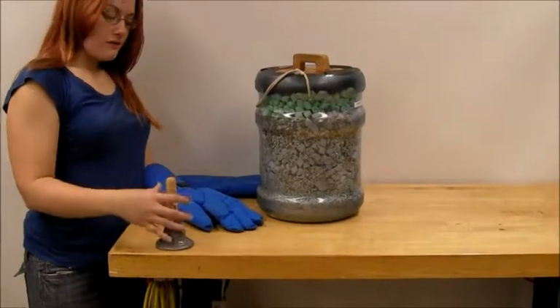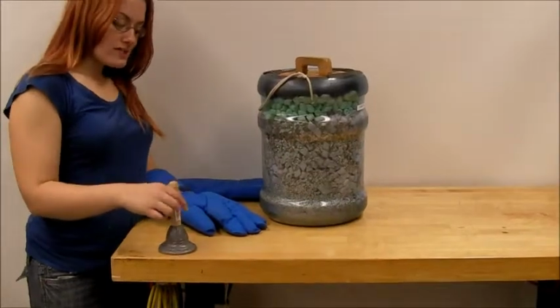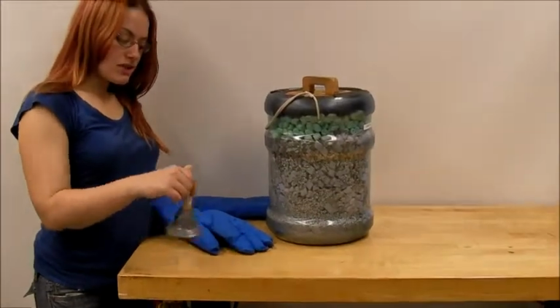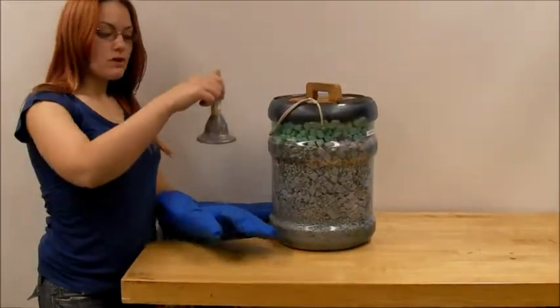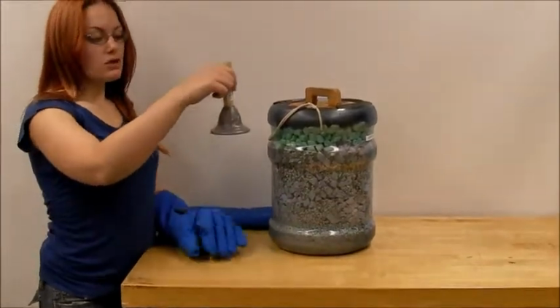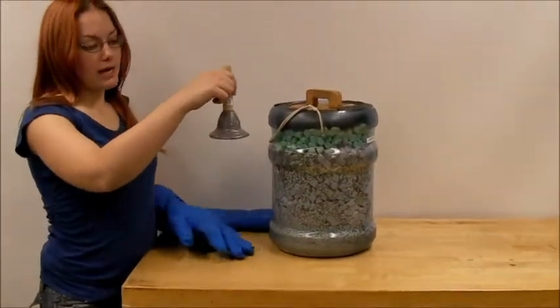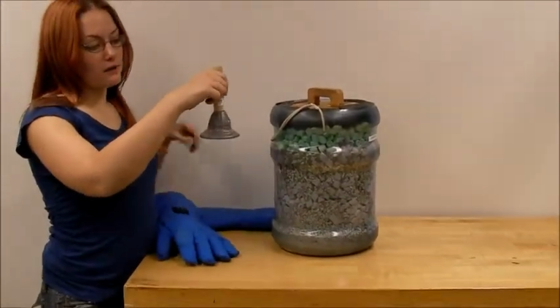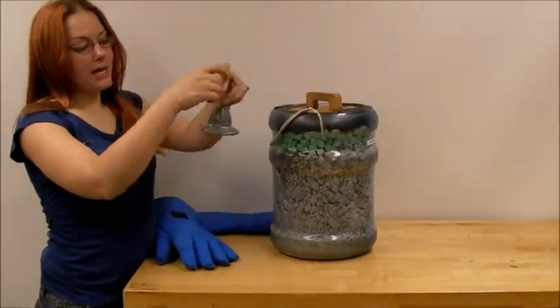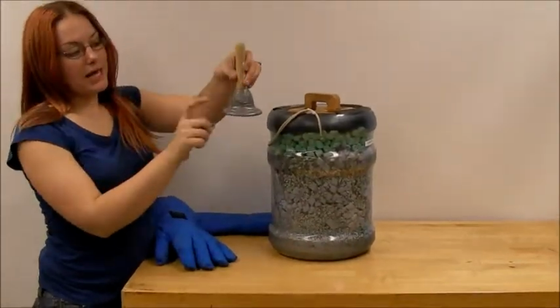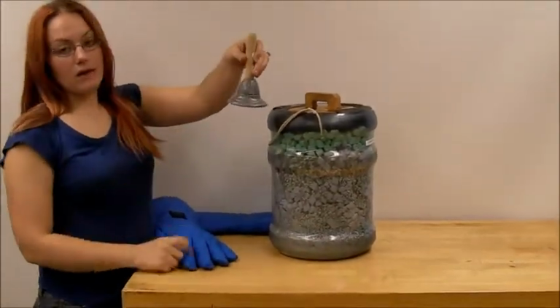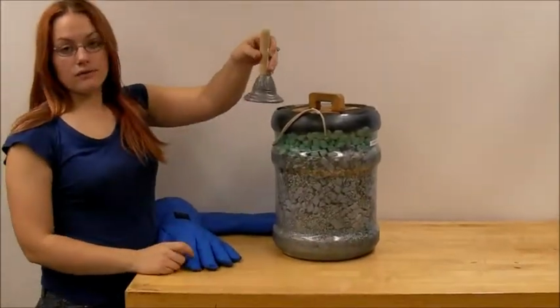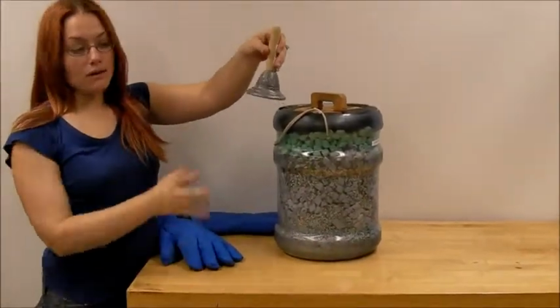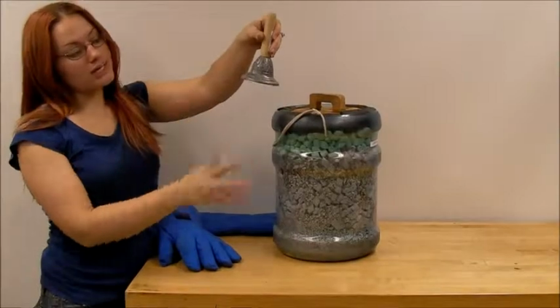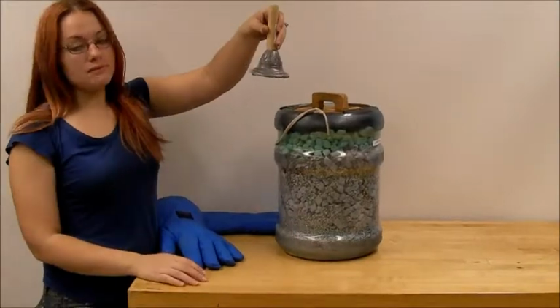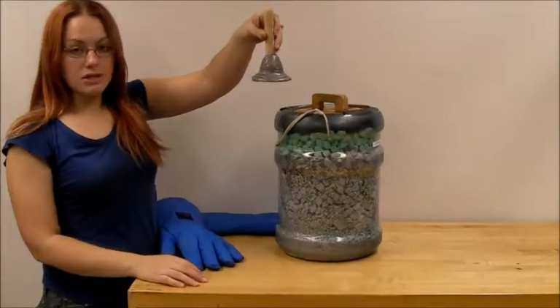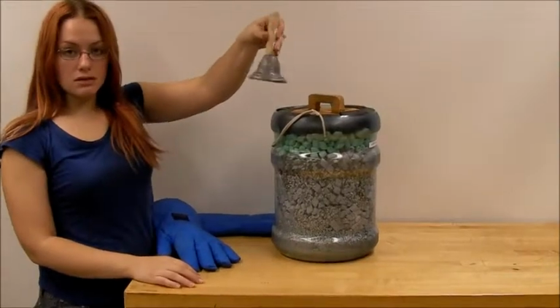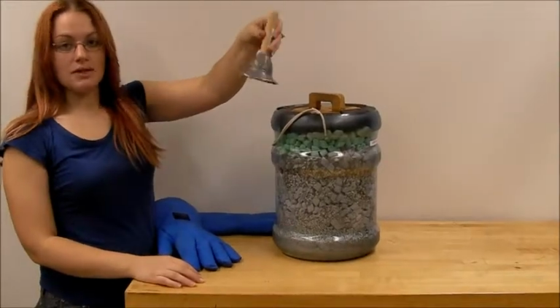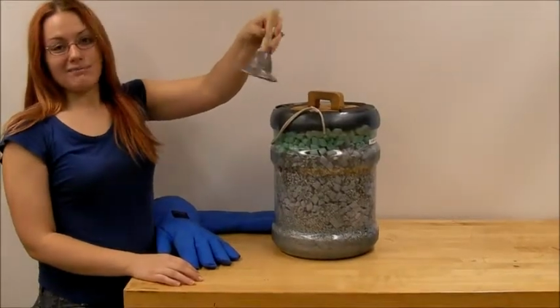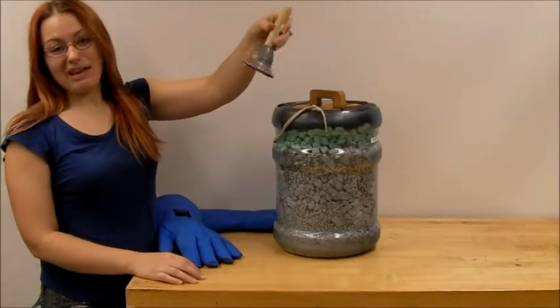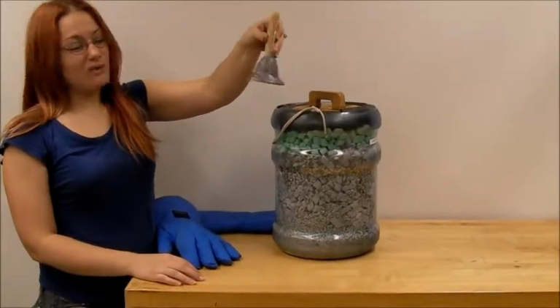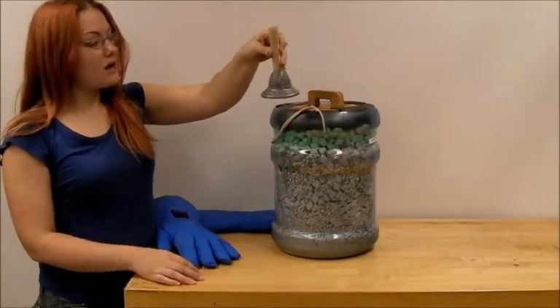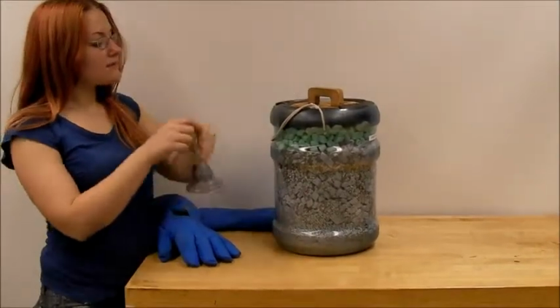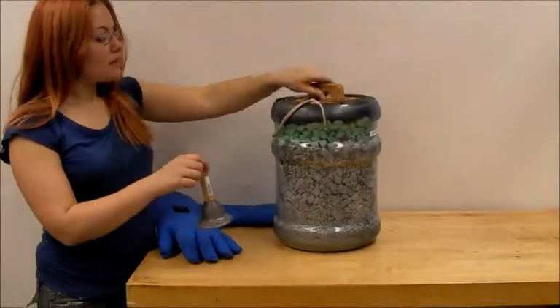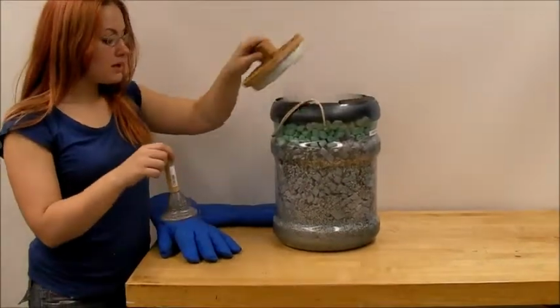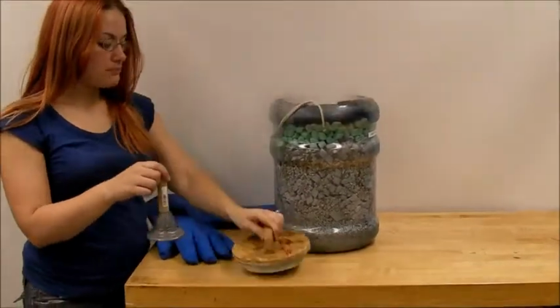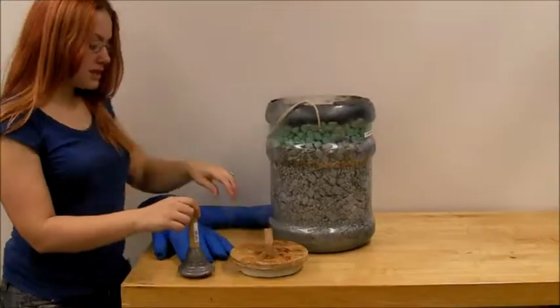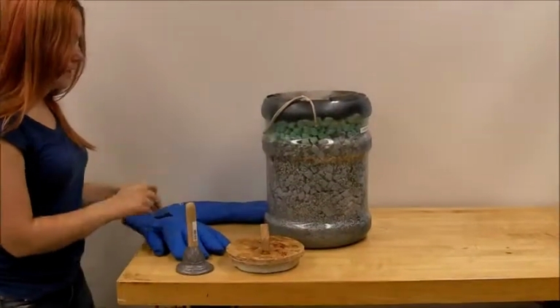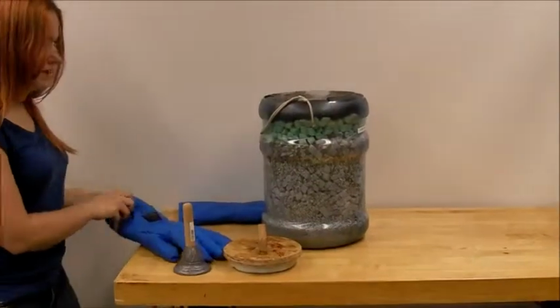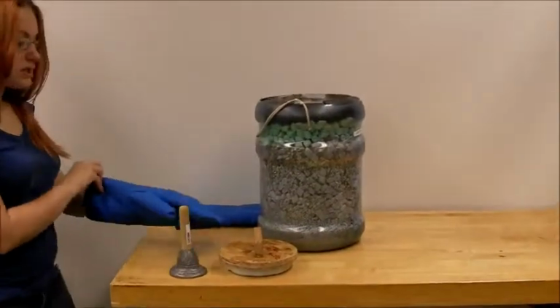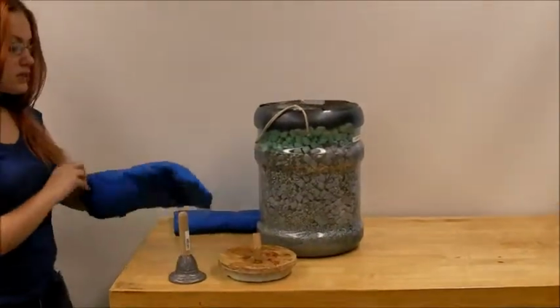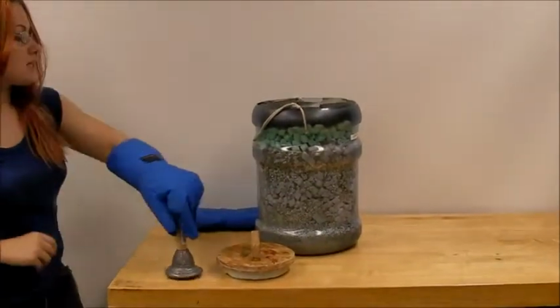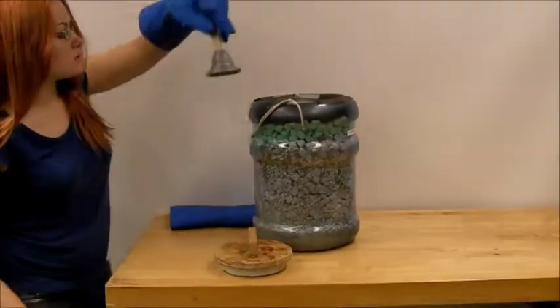For this demonstration, we're going to show you how a lead bell, when rung at room temperature, barely makes any noise at all. But if we bring this bell down to liquid nitrogen temperature,